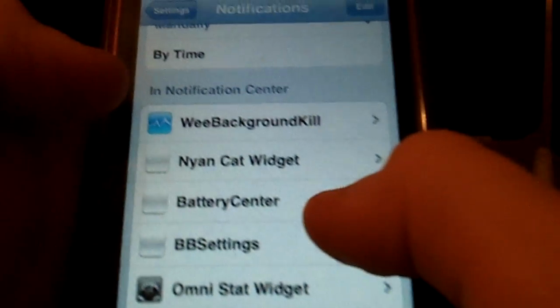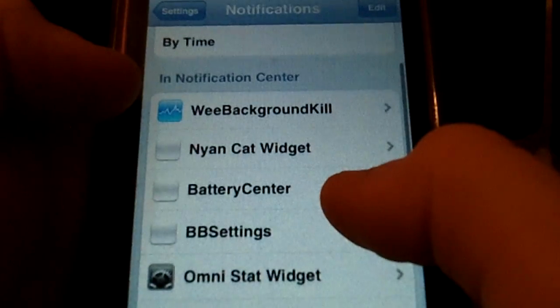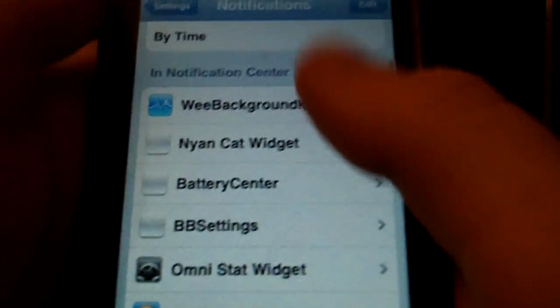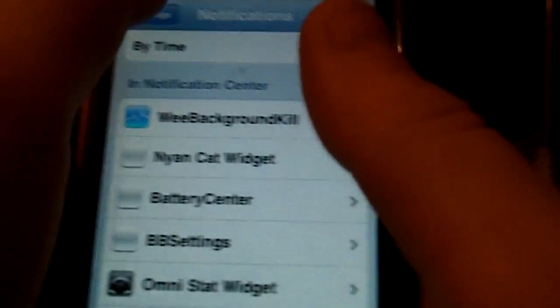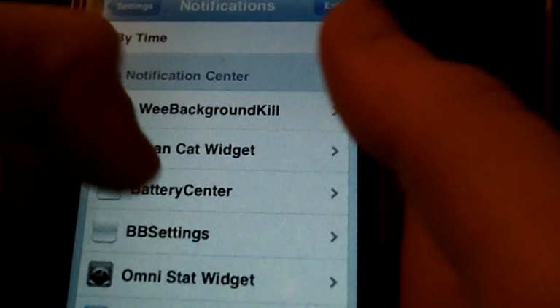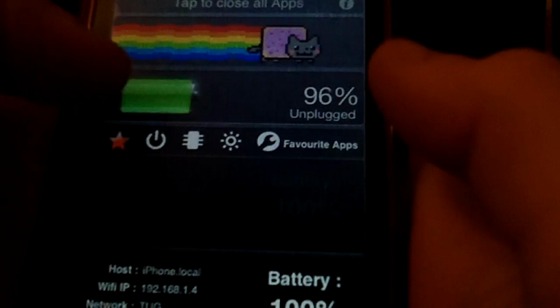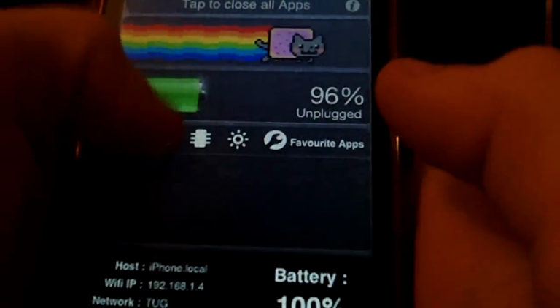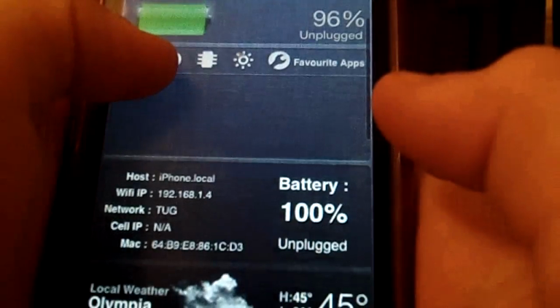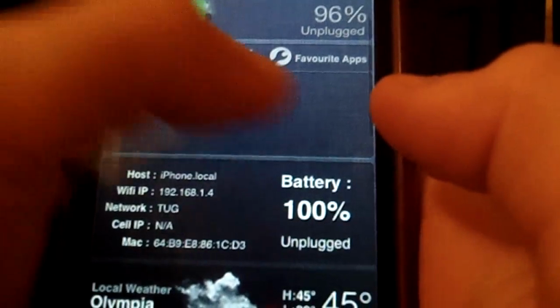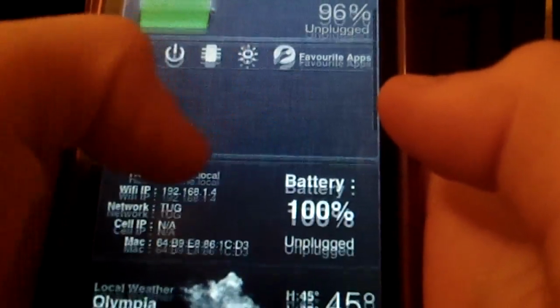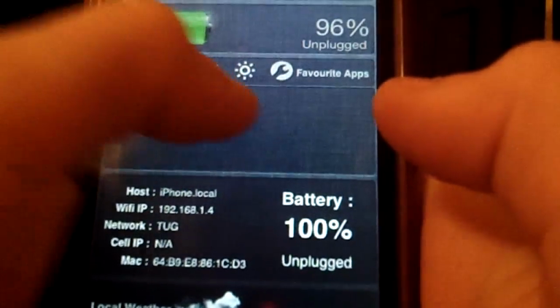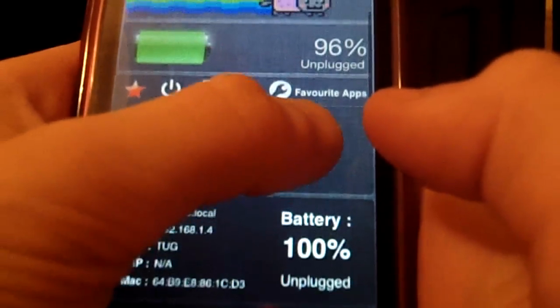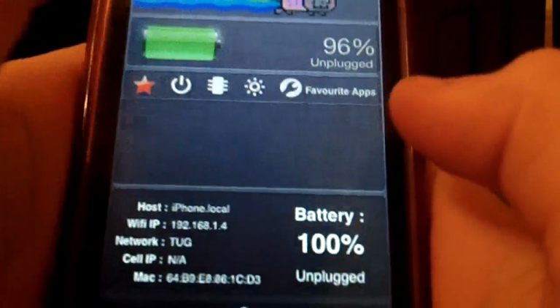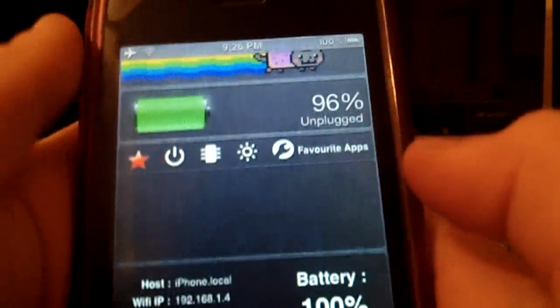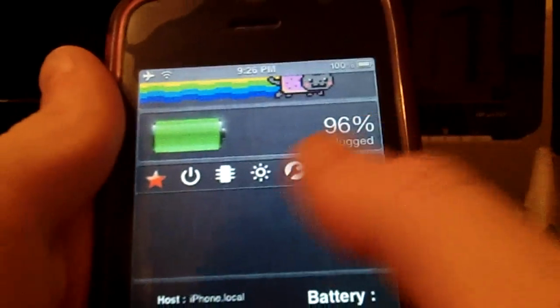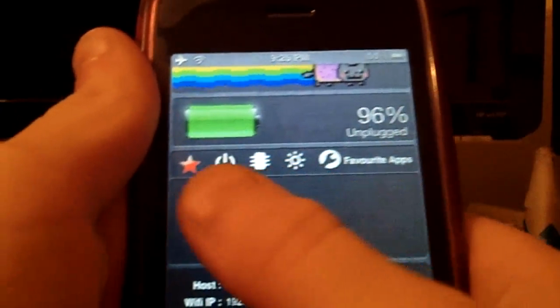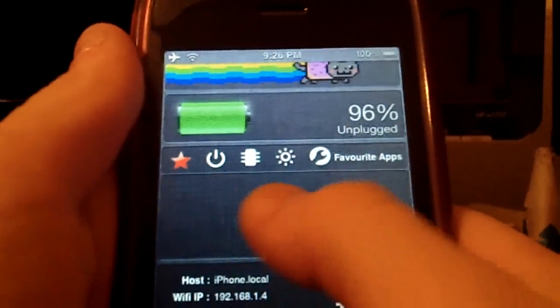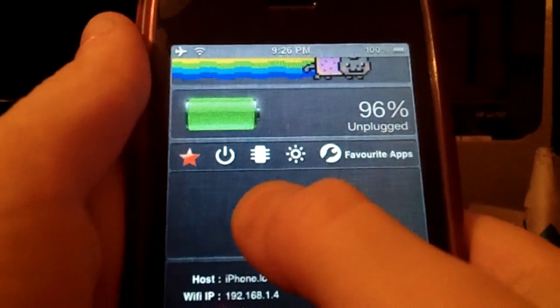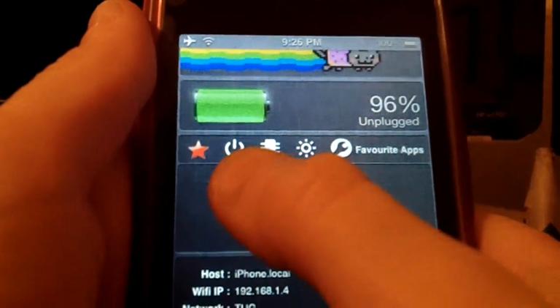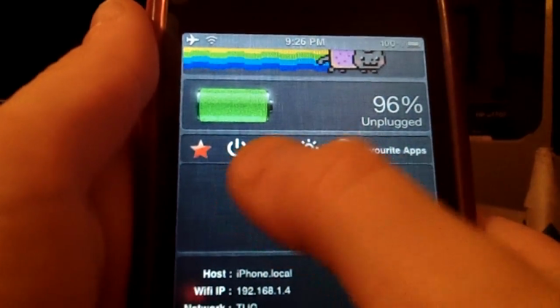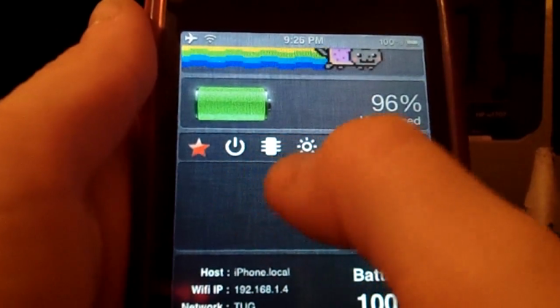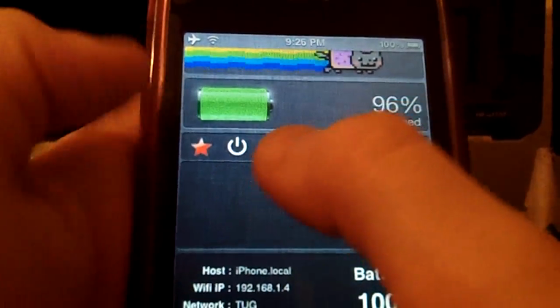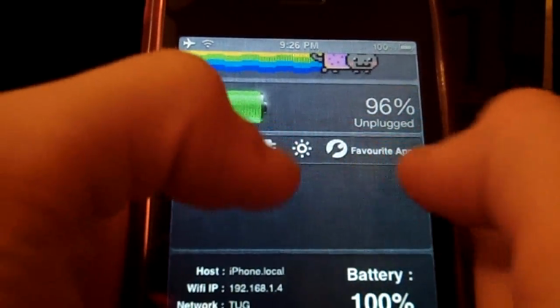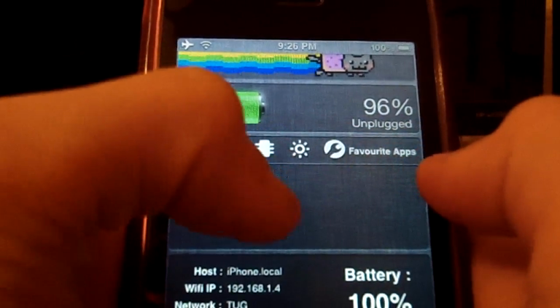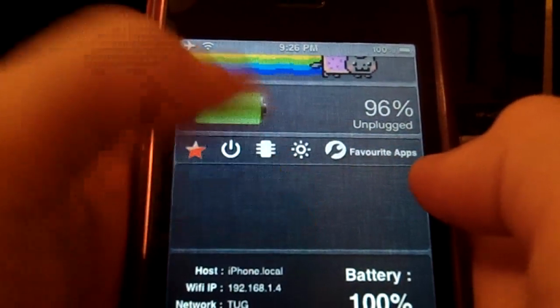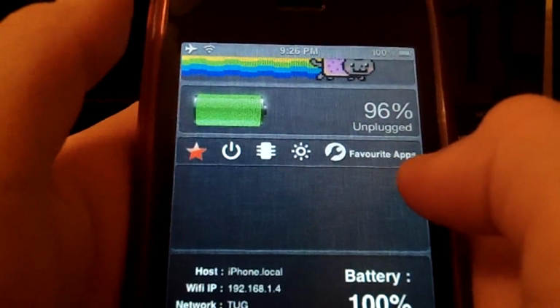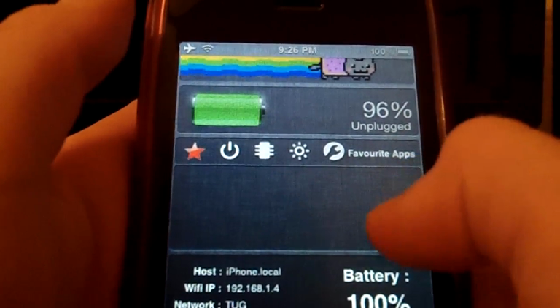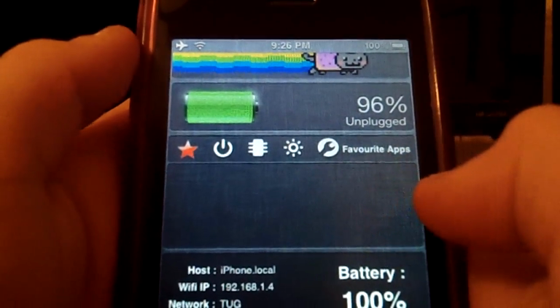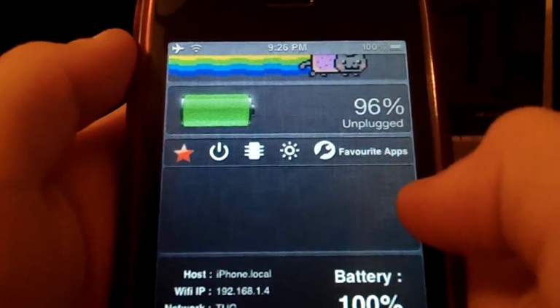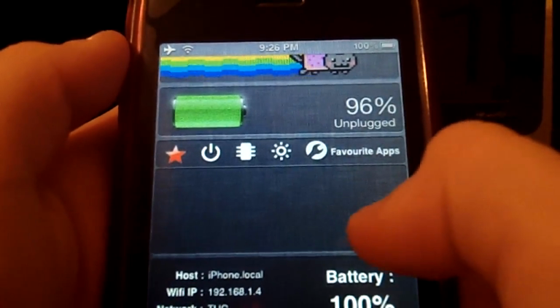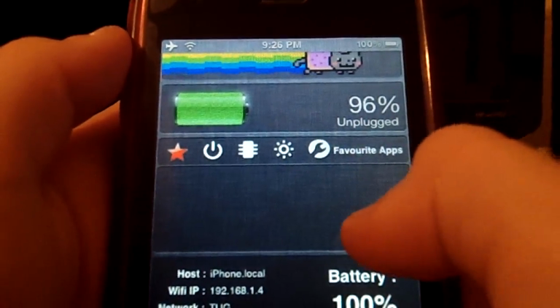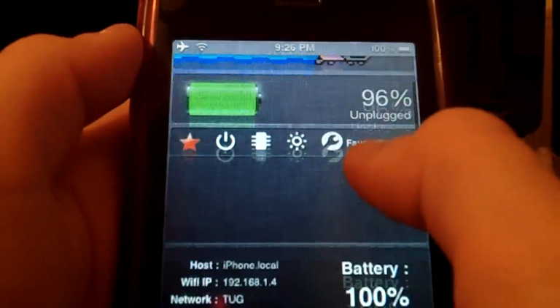Then I have BB Settings, which just has the power, stars, hearted, previous, or favorite apps.